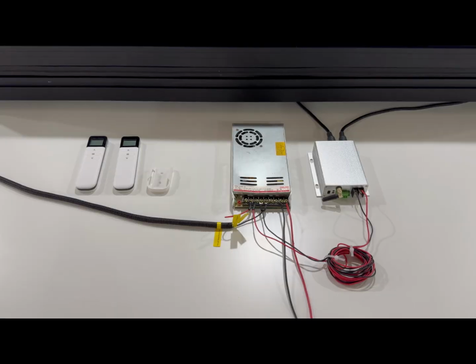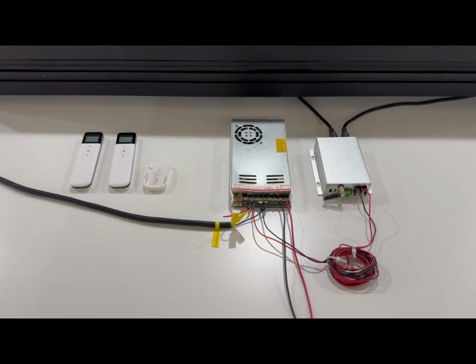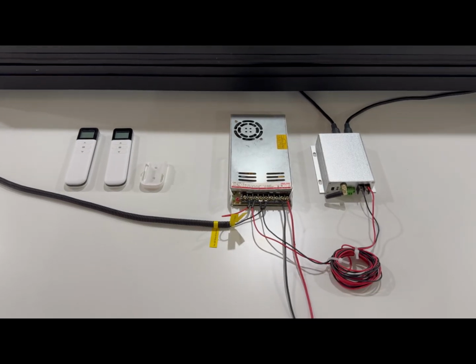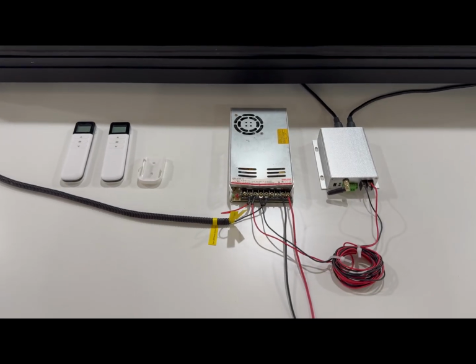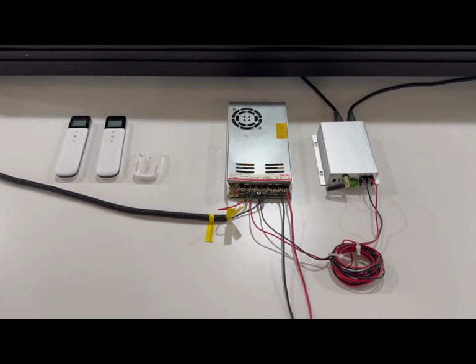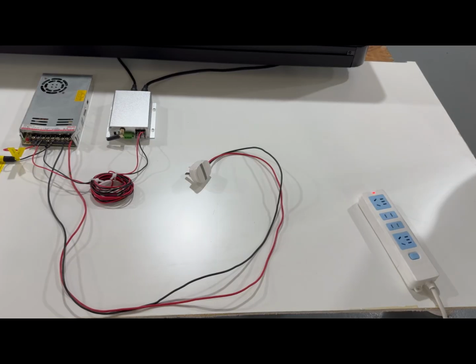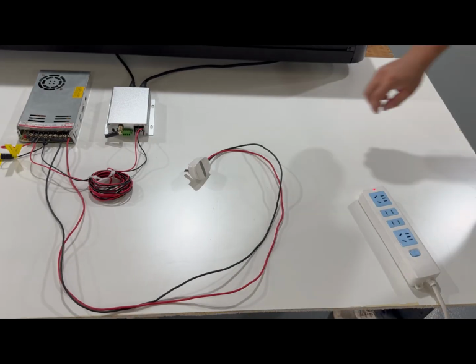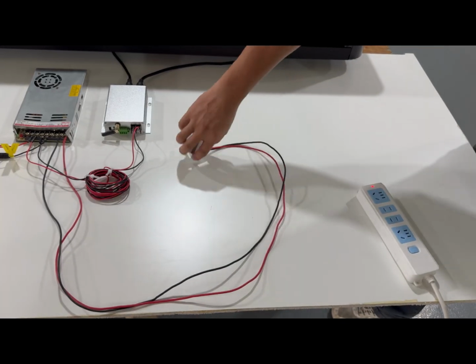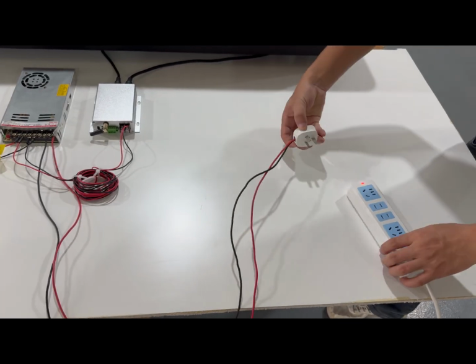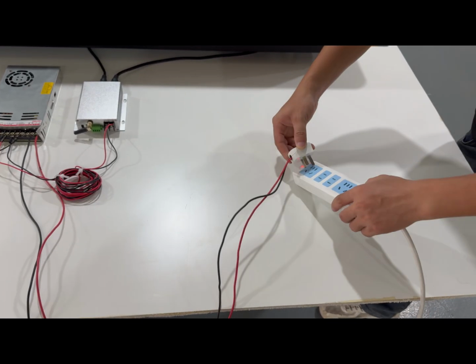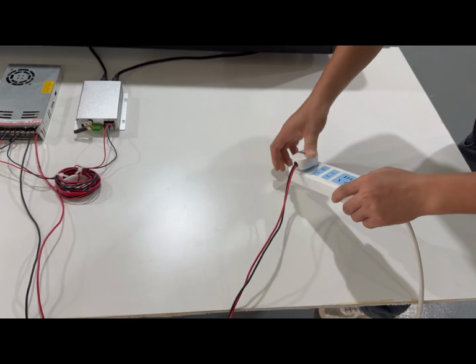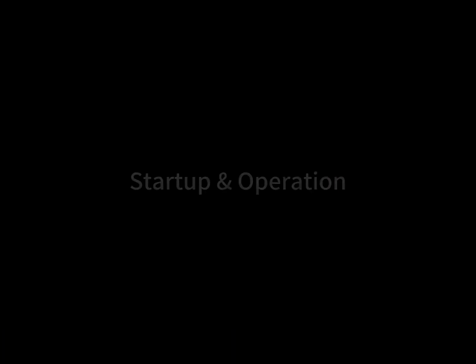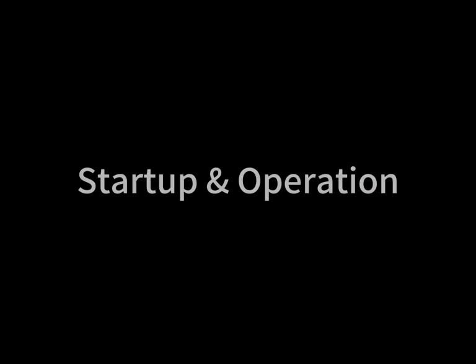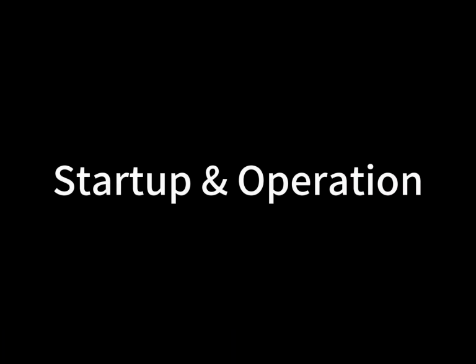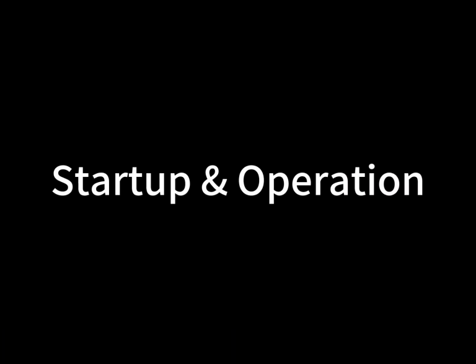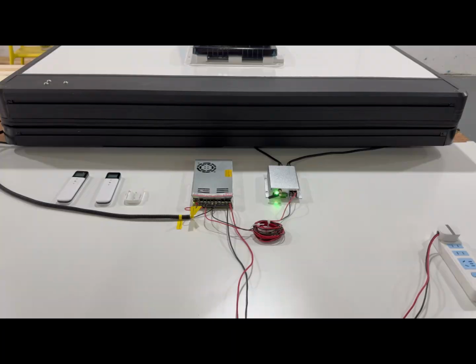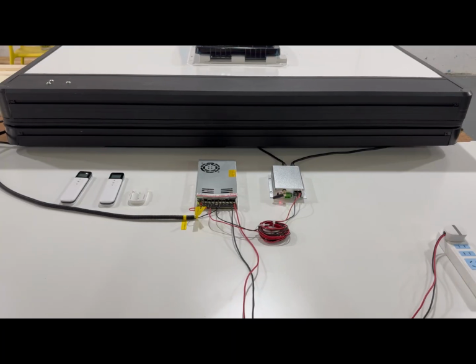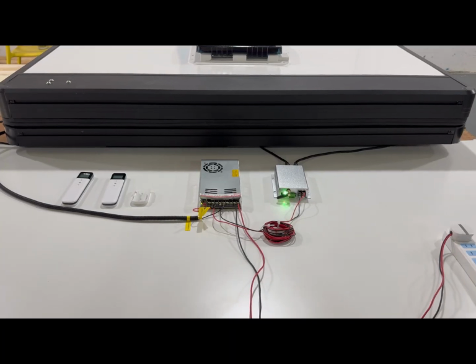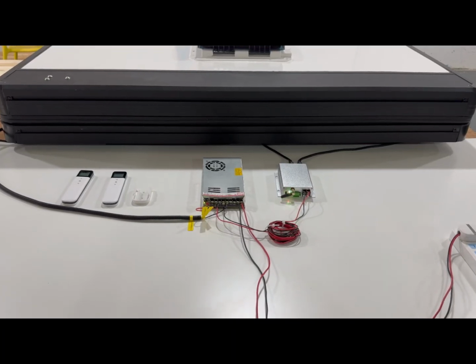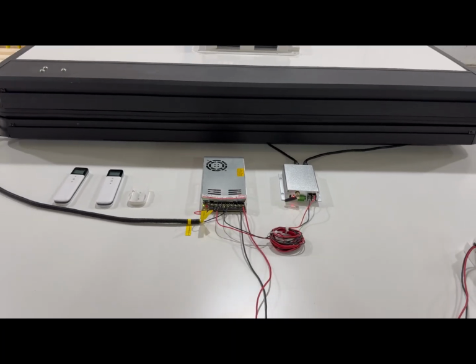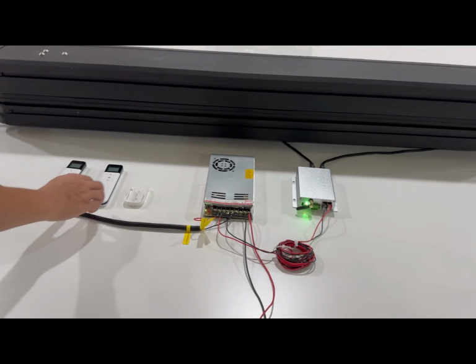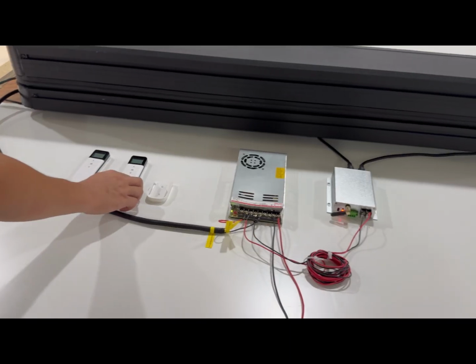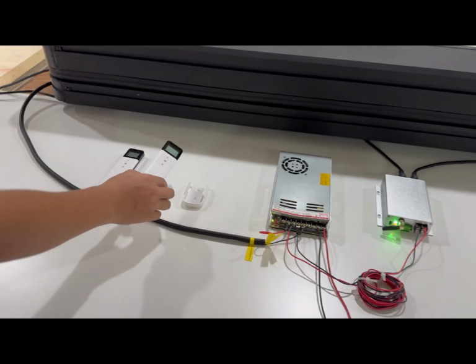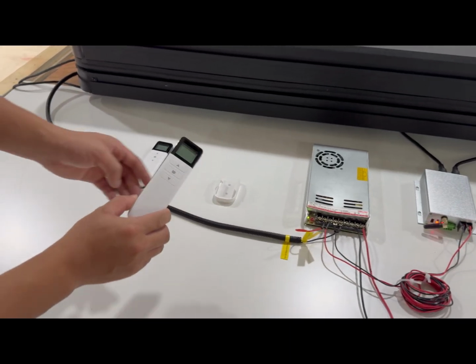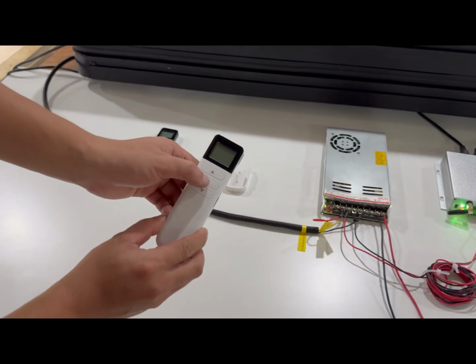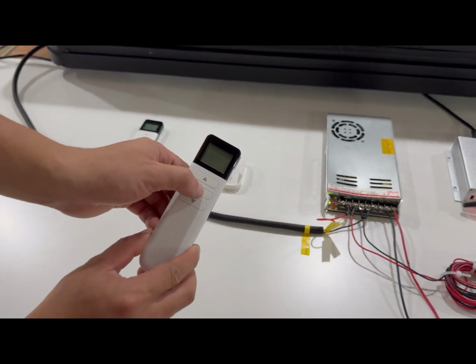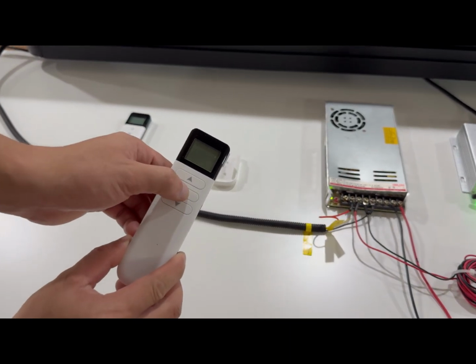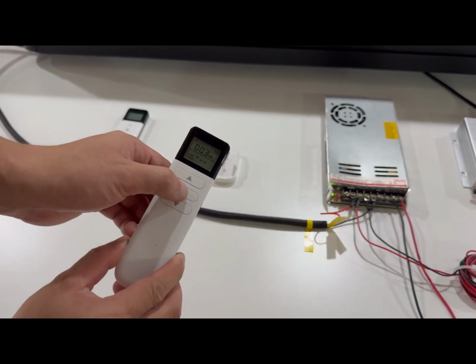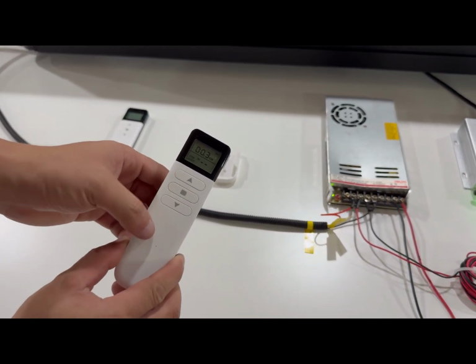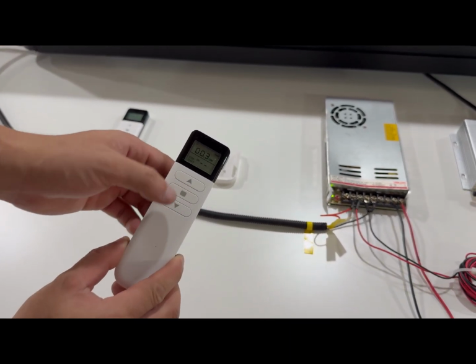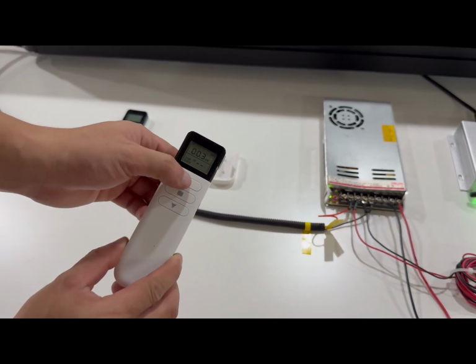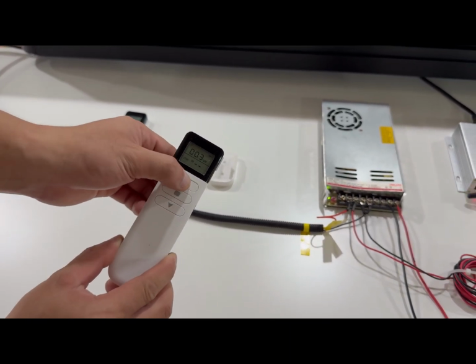Now all the wires are connected. Connect the power. Connect the sleeper — press the remote centre button to activate, then press up to lift the sleeper.